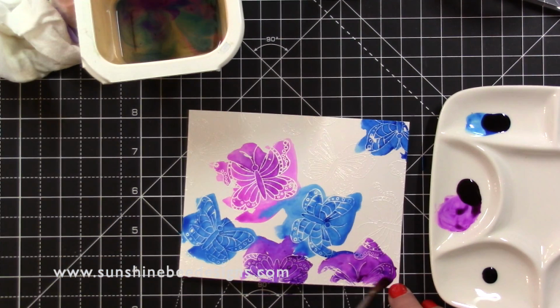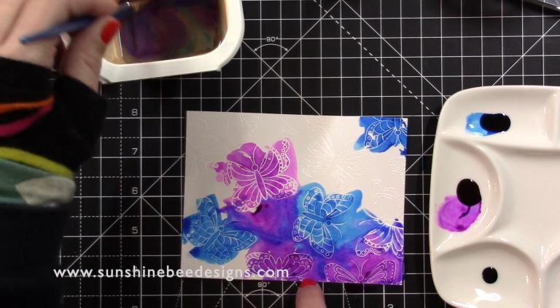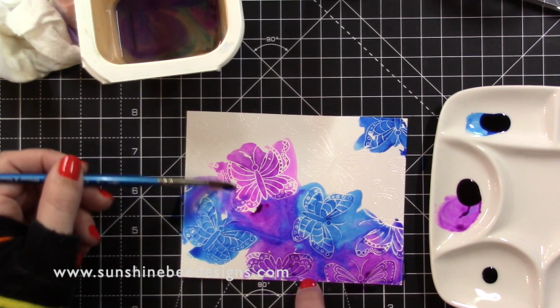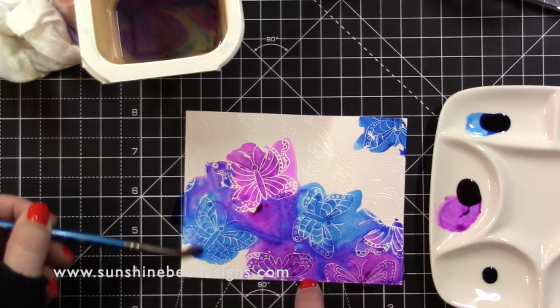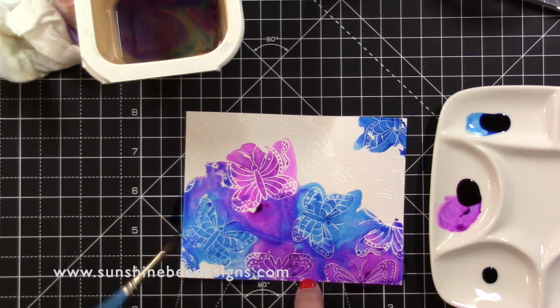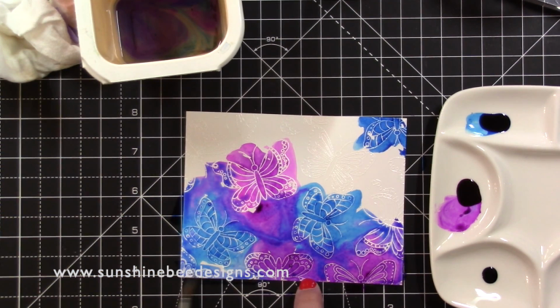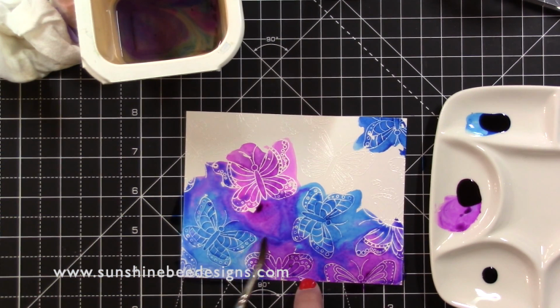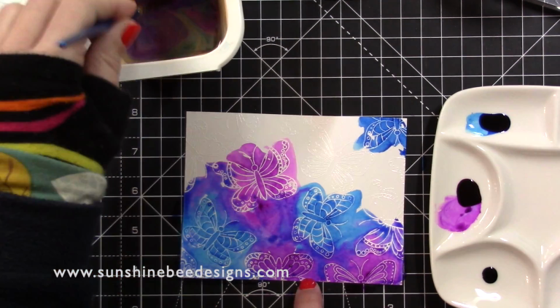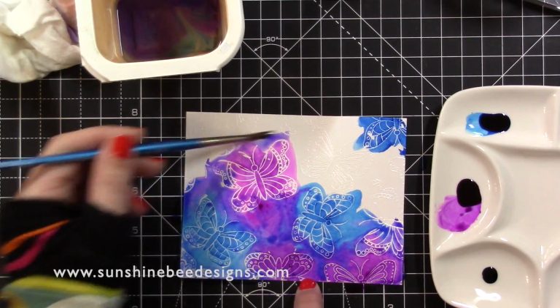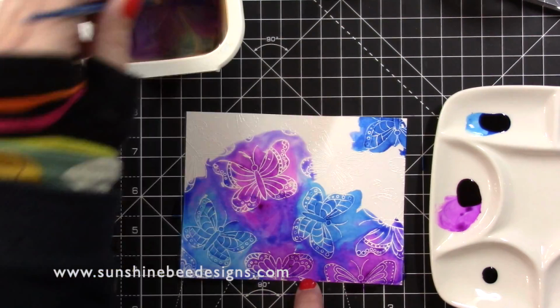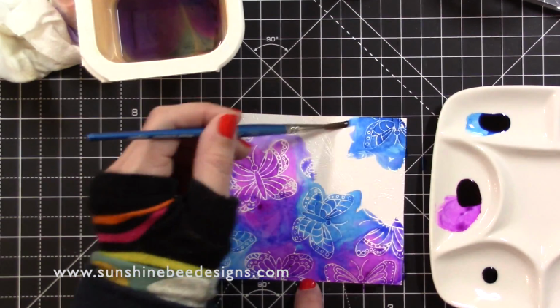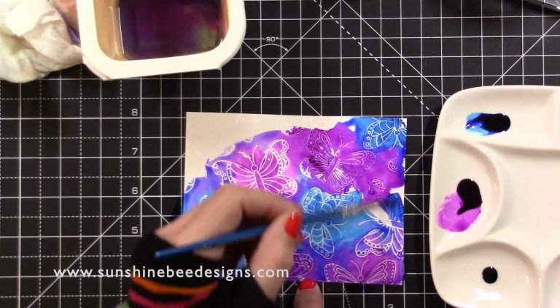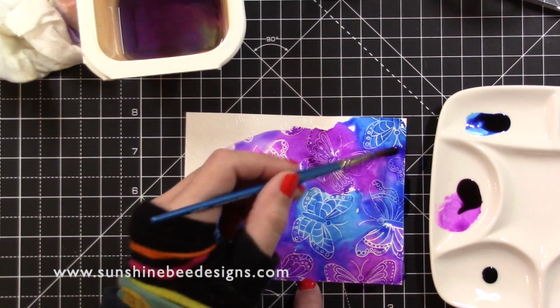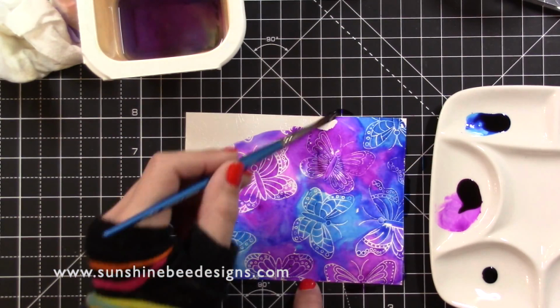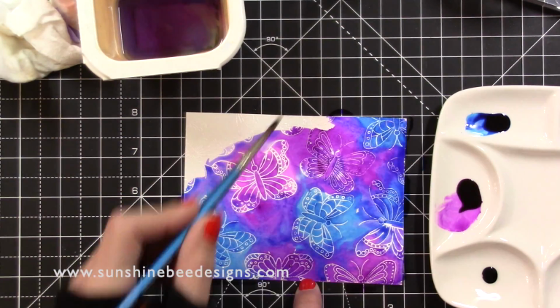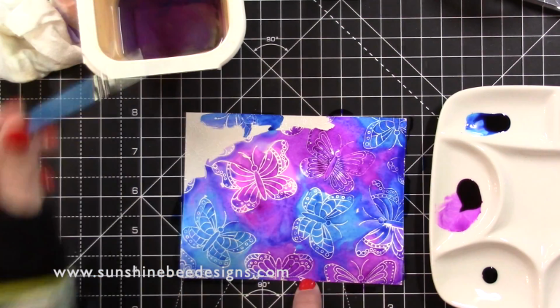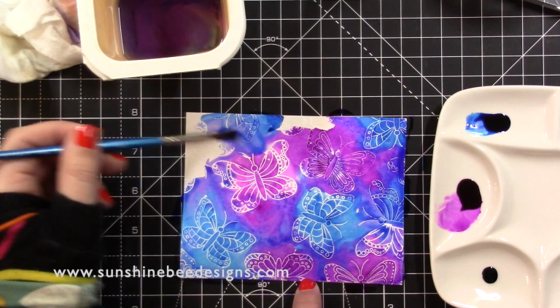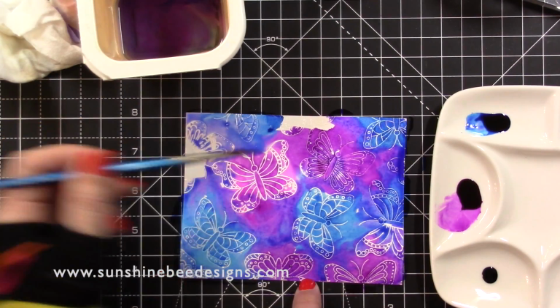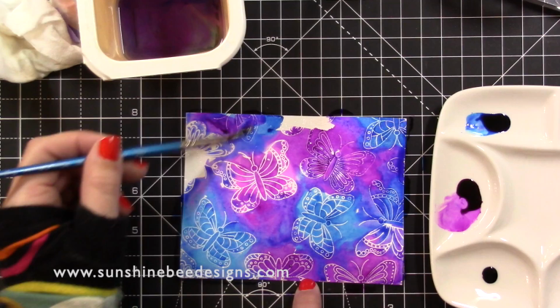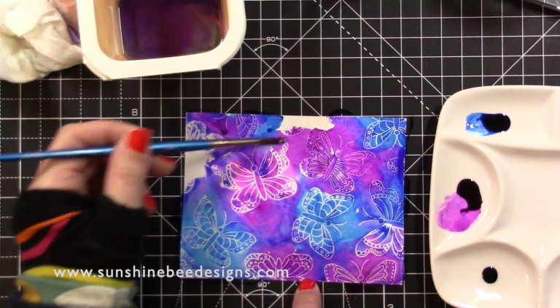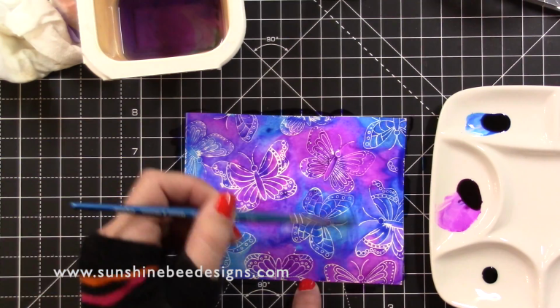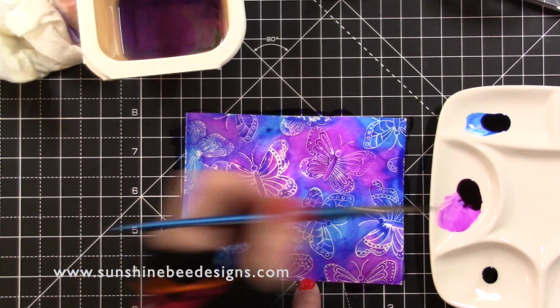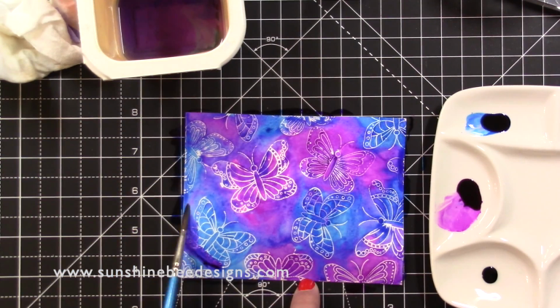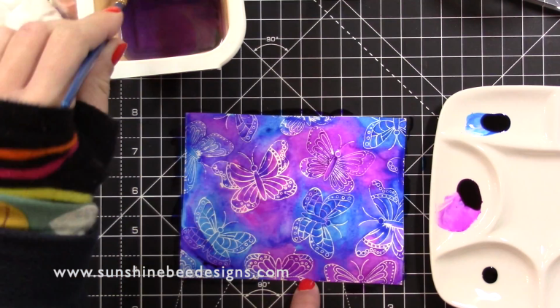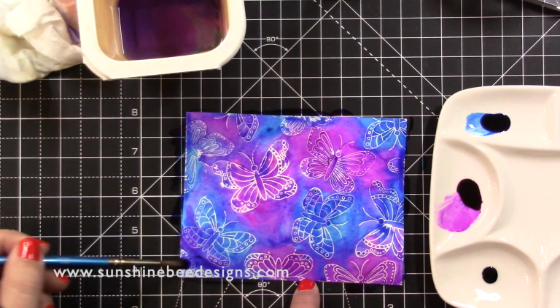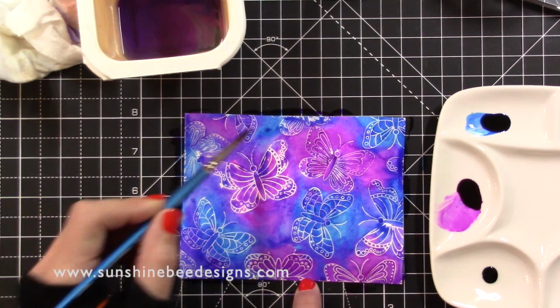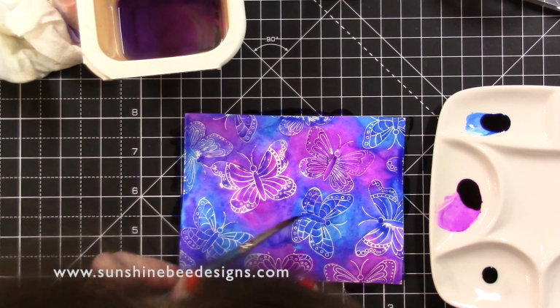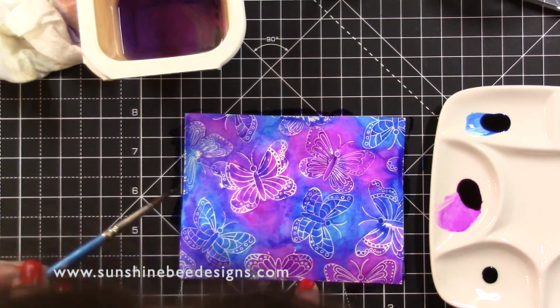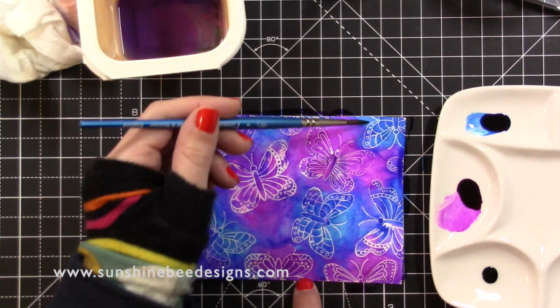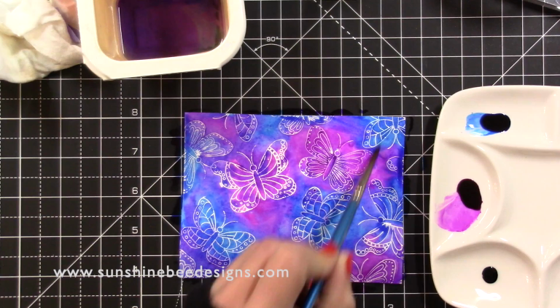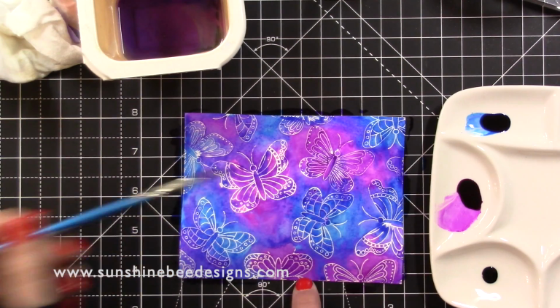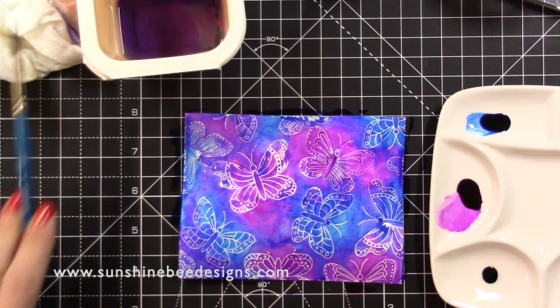You can see my water pot at the top of the screen — it's an old plastic tub that I've been using as a water pot for years and I'll keep using it until it starts breaking apart. I'll put my background aside to dry and buff off any of the colour from the embossed lines once it is dry.